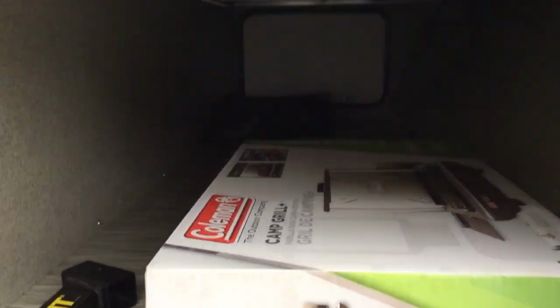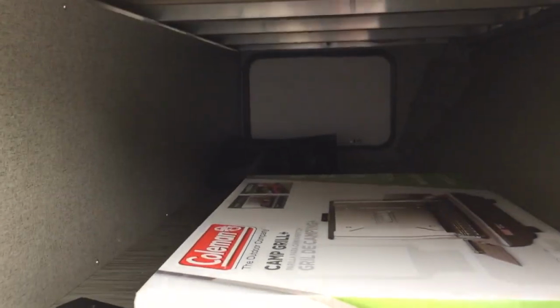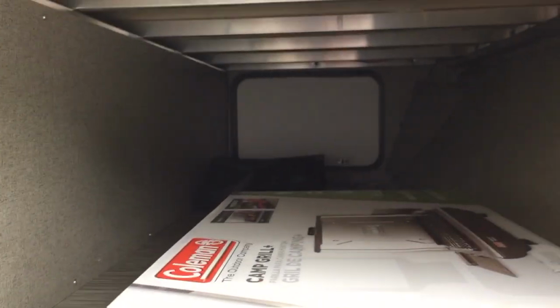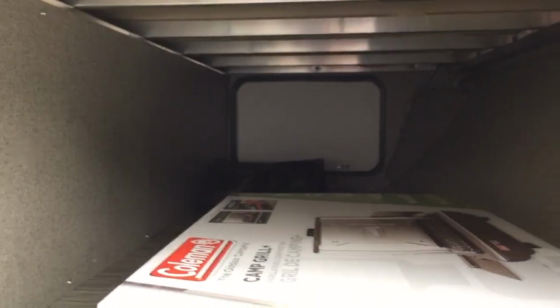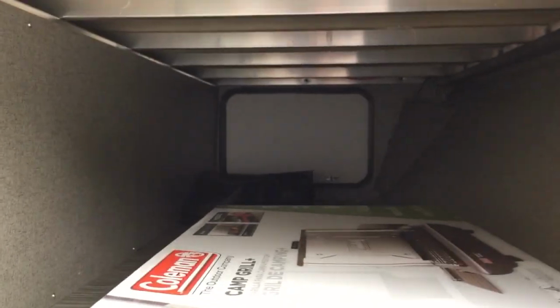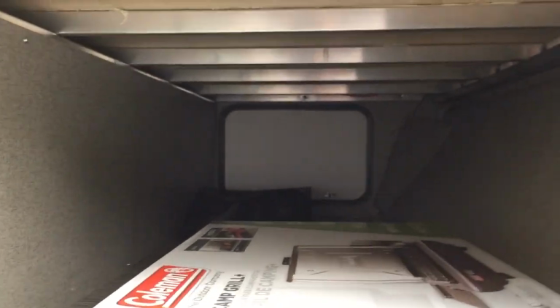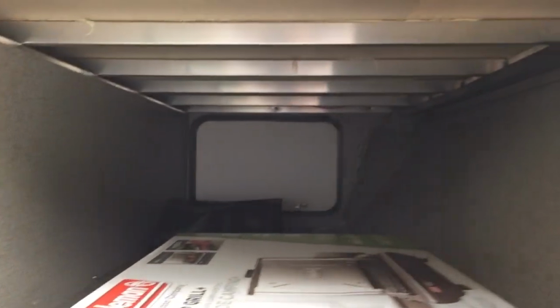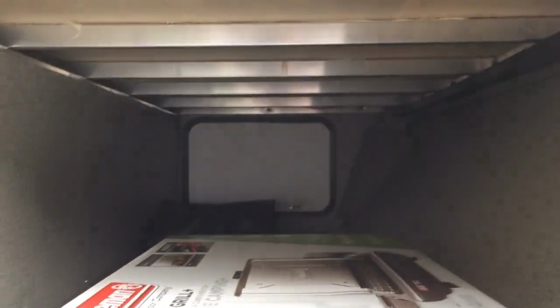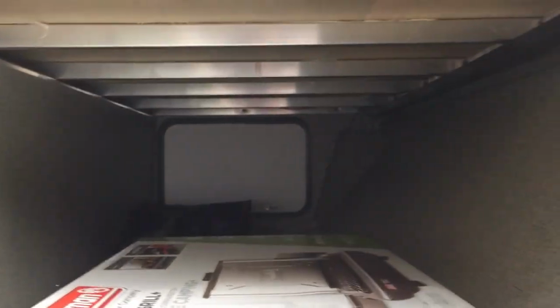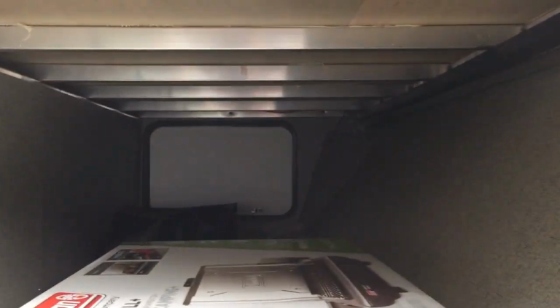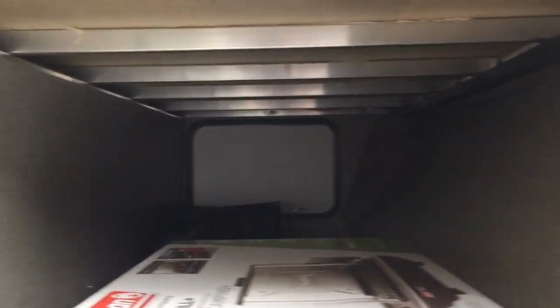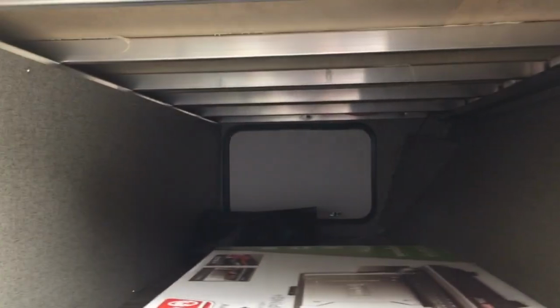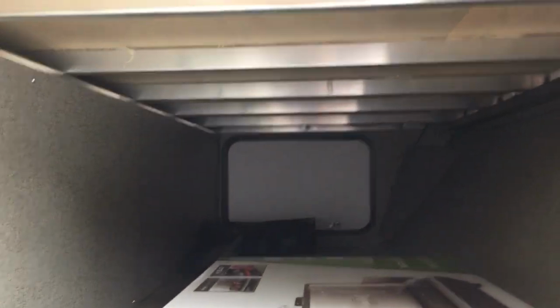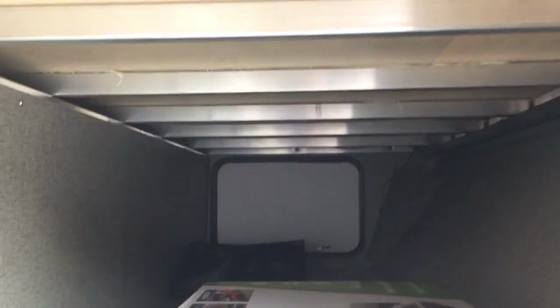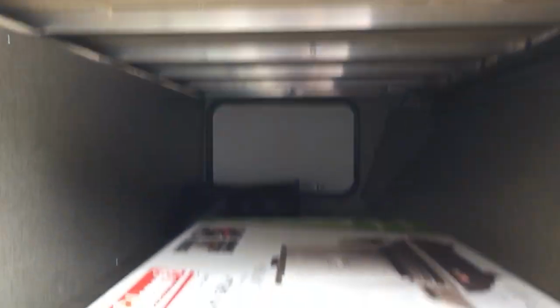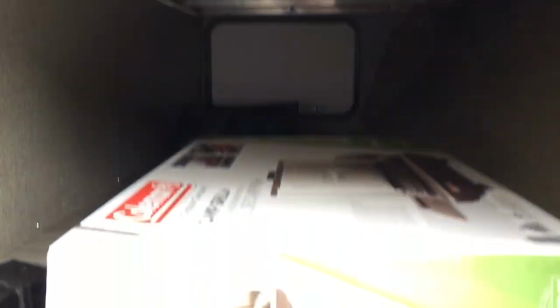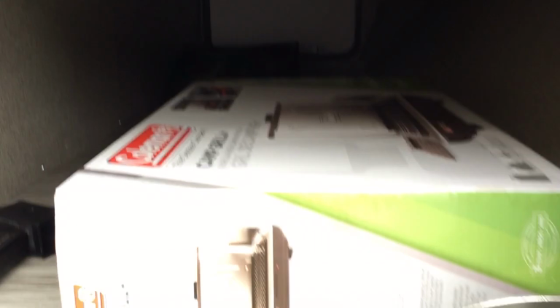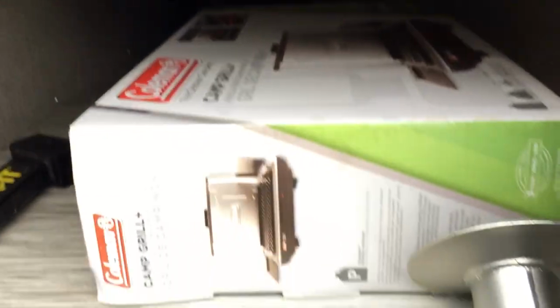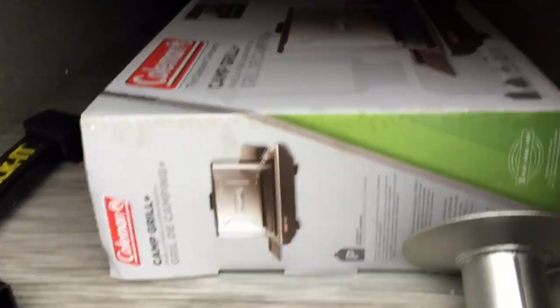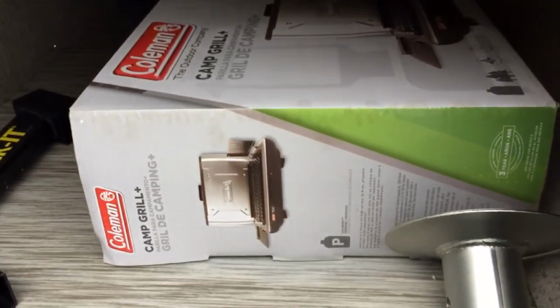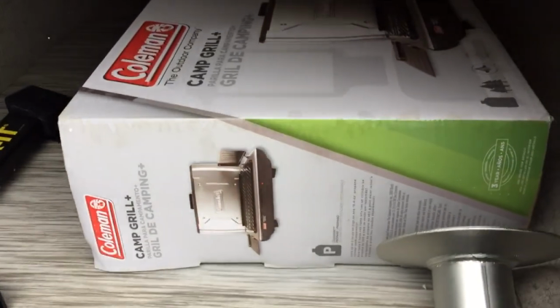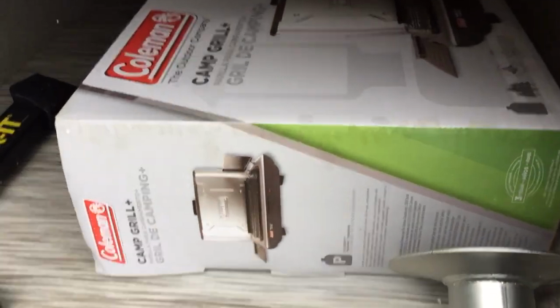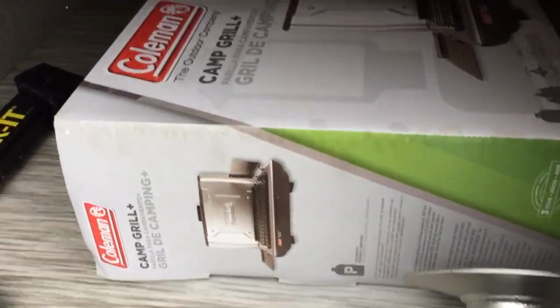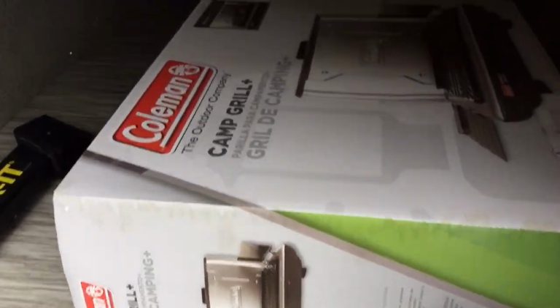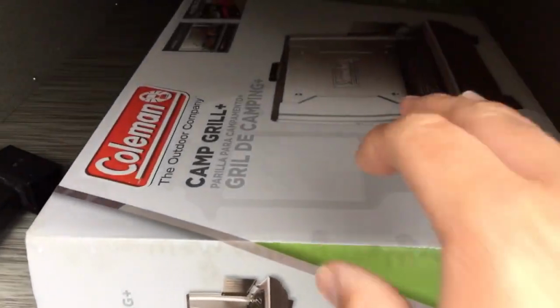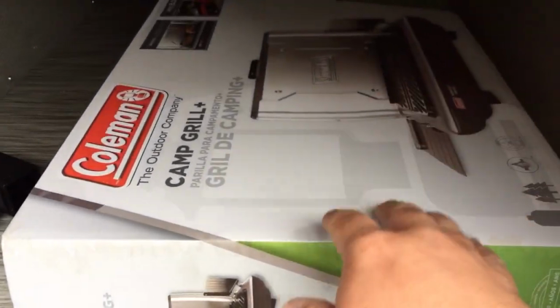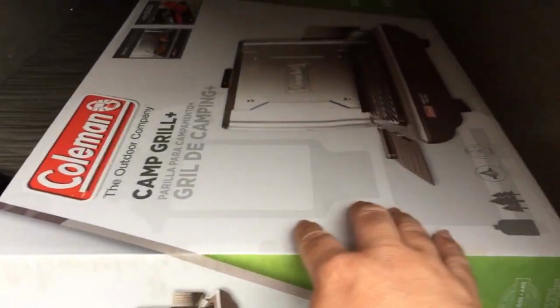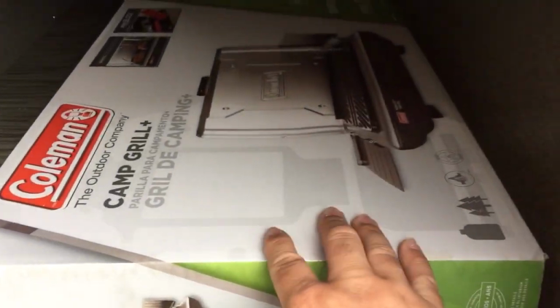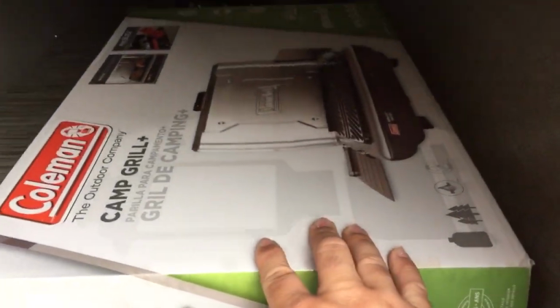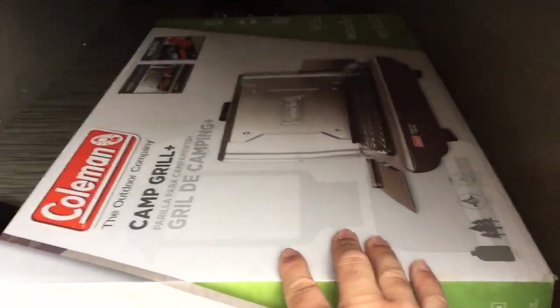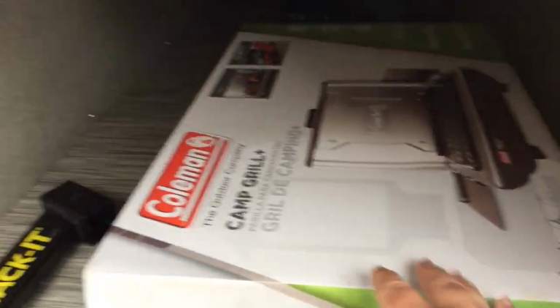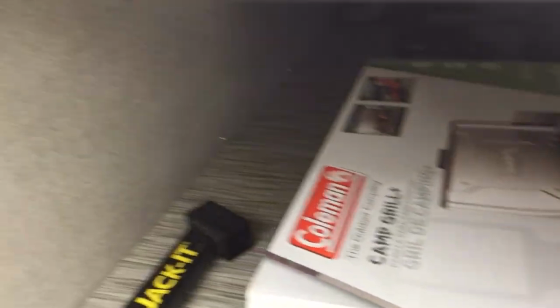Great pass-through storage — you can see that aluminum construction under there. The Coleman grill comes with a grill that mounts on the side of the camper.